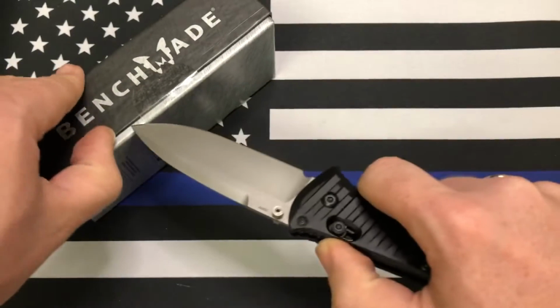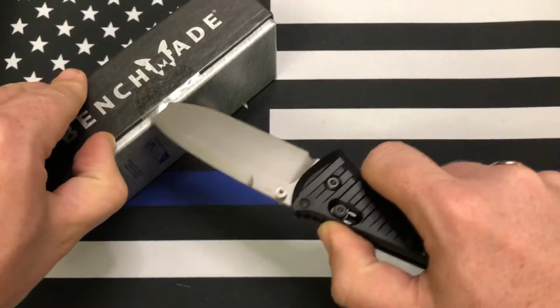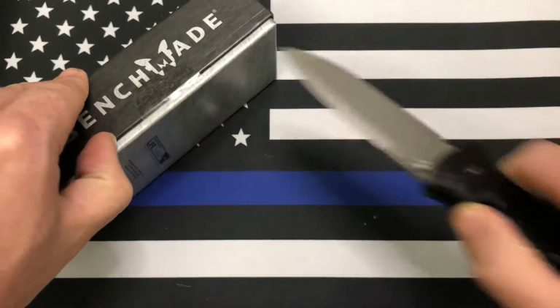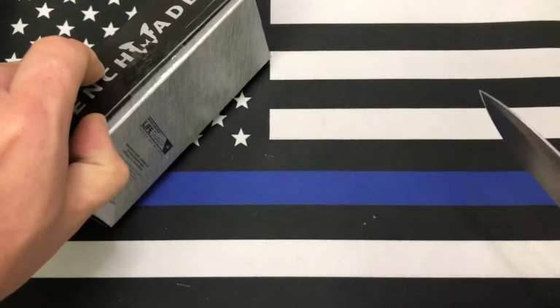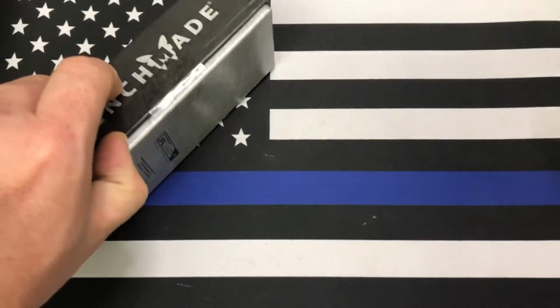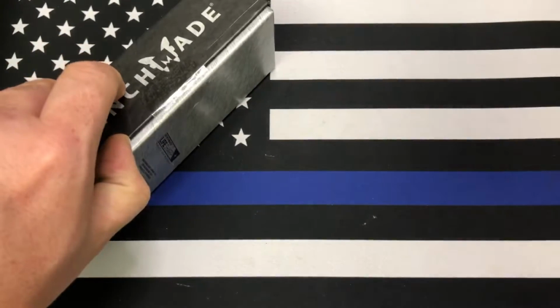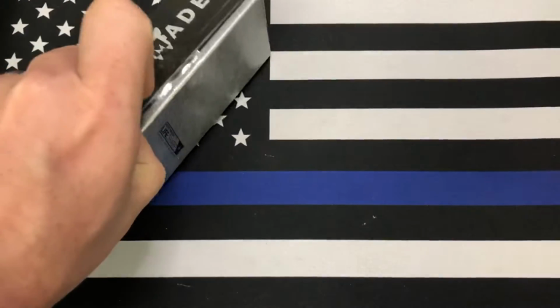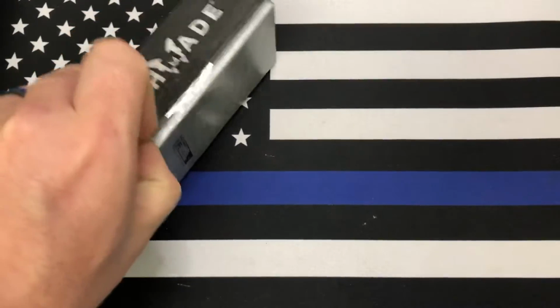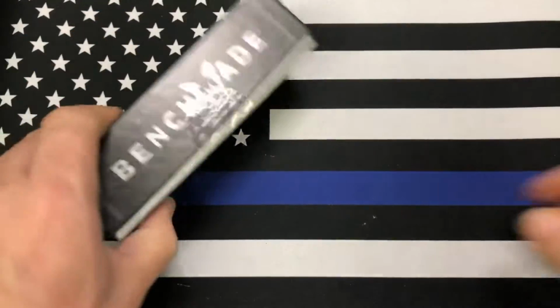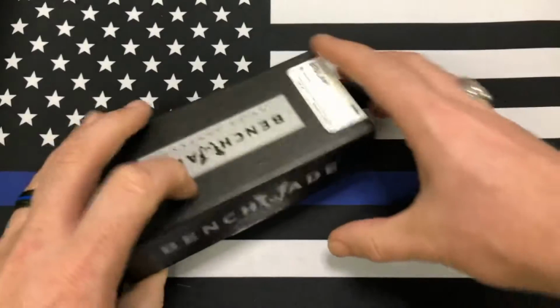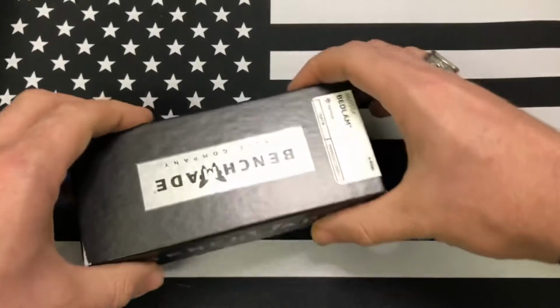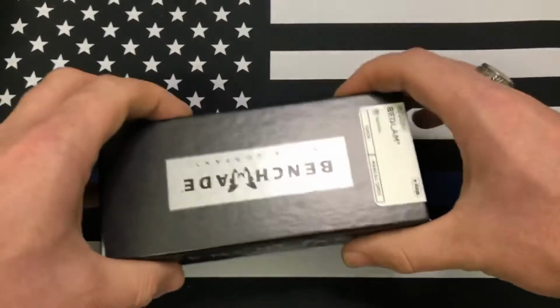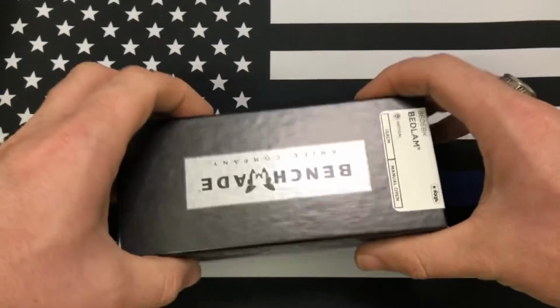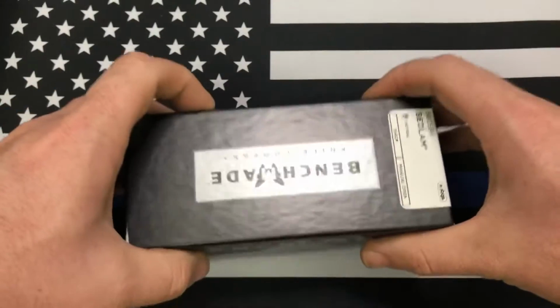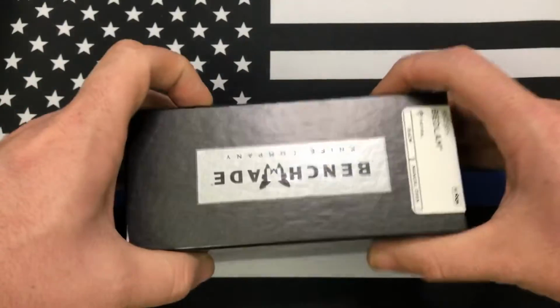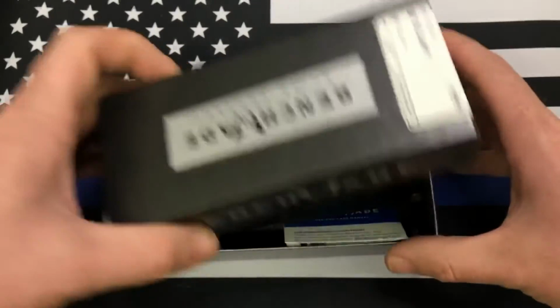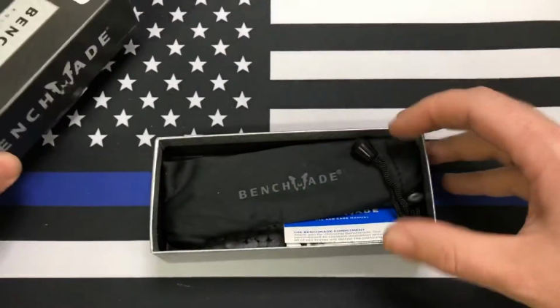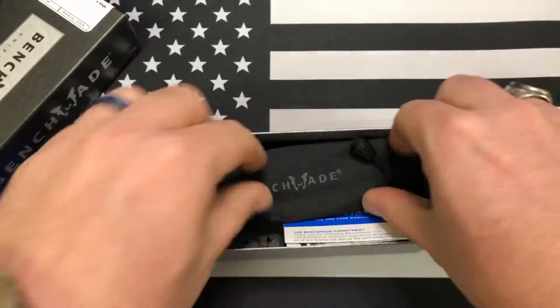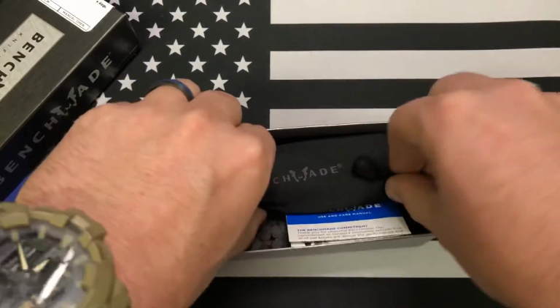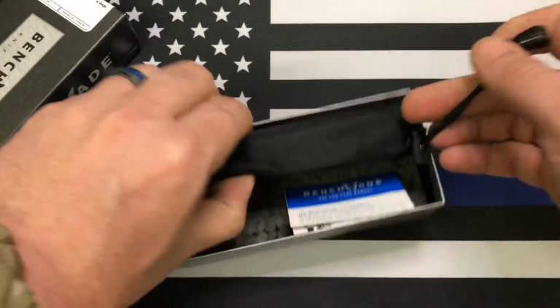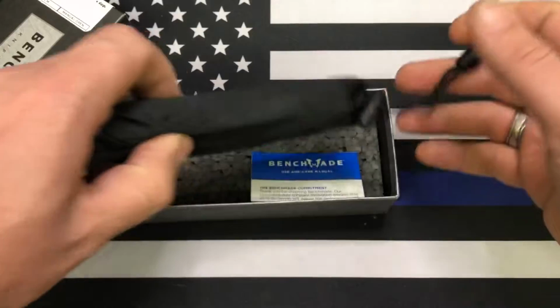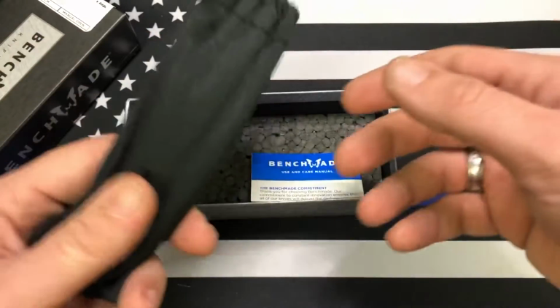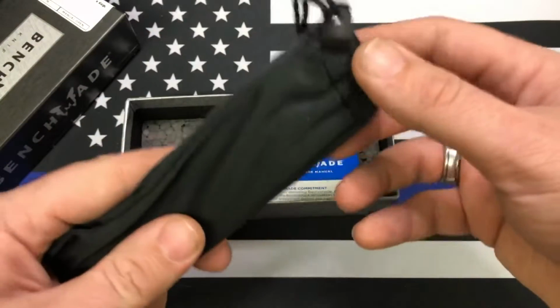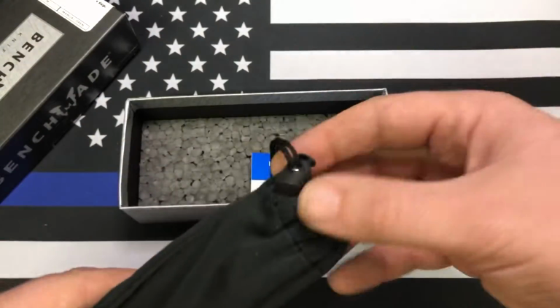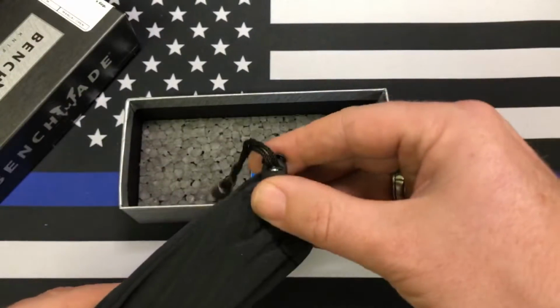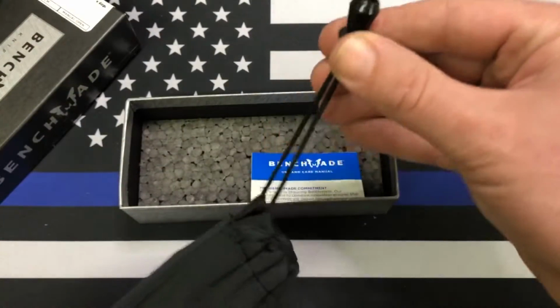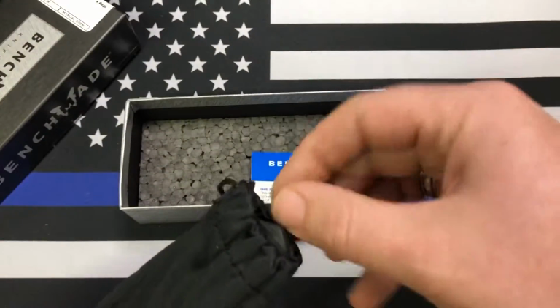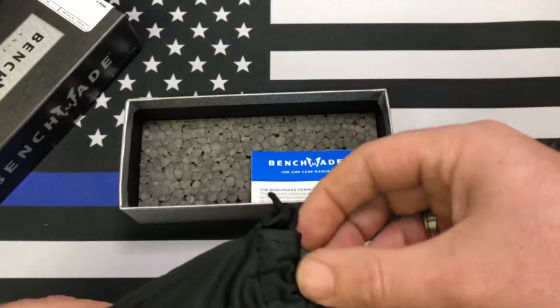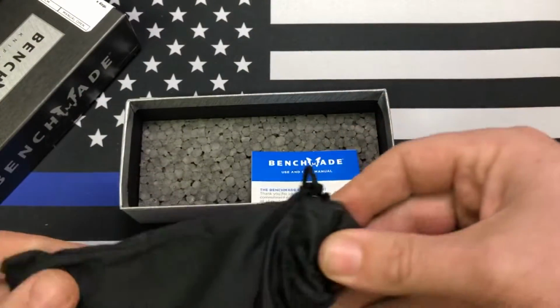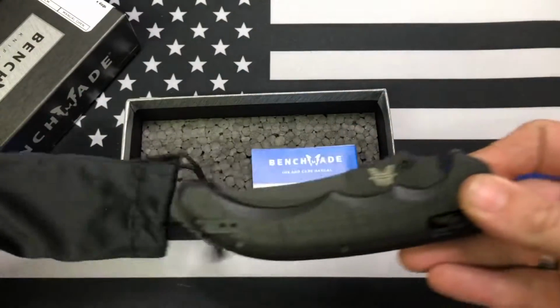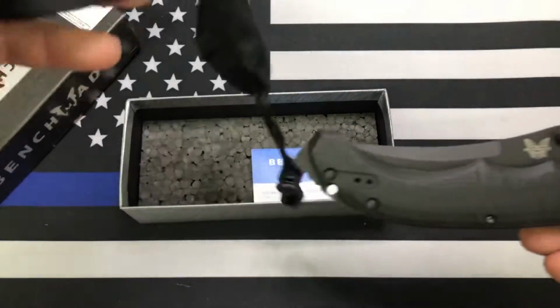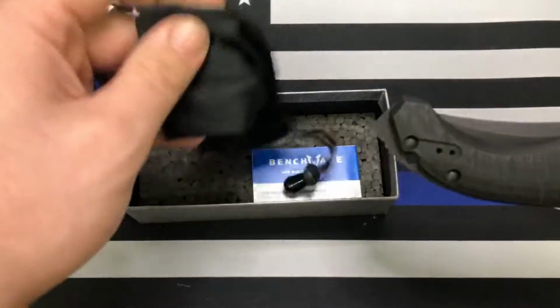Let's get it open — oh, it already was. That's concerning sometimes when you get a Benchmade with the seal already cracked on it. Wow, this thing is heavy. I did not expect the Bedlam to be this heavy.